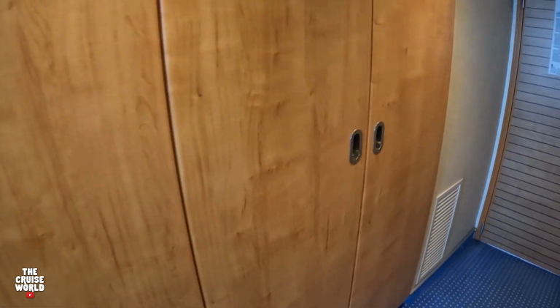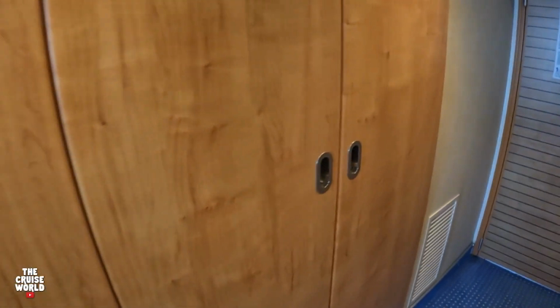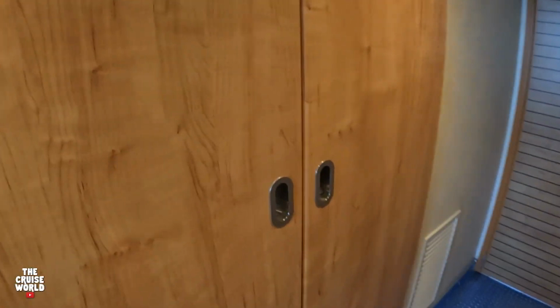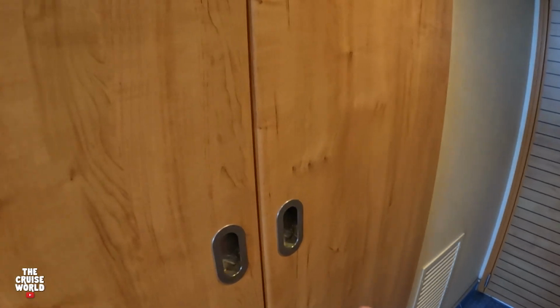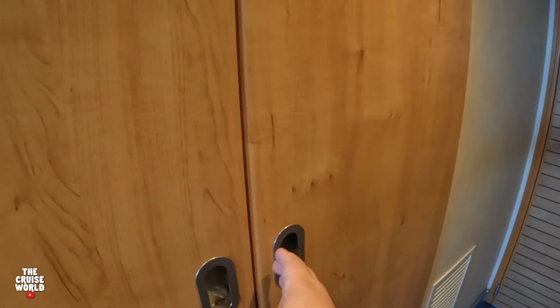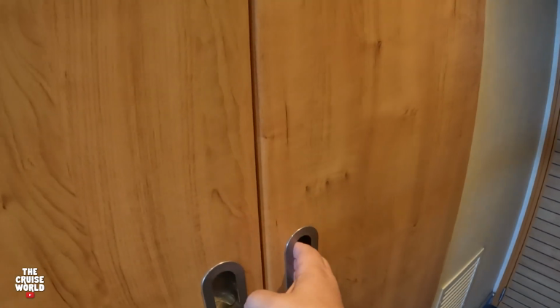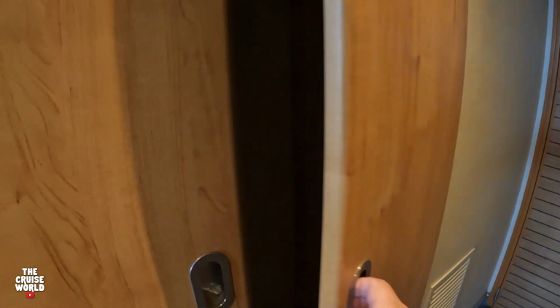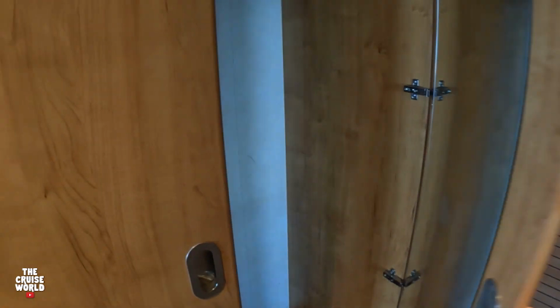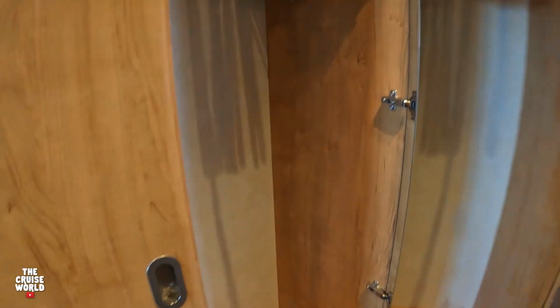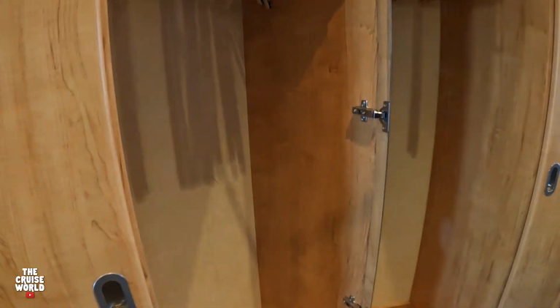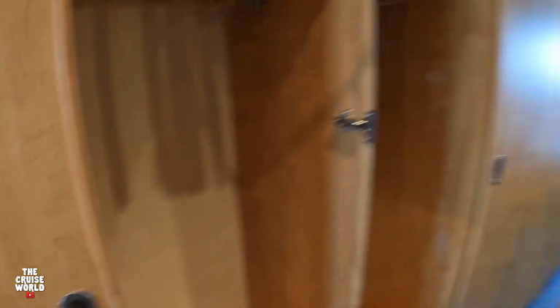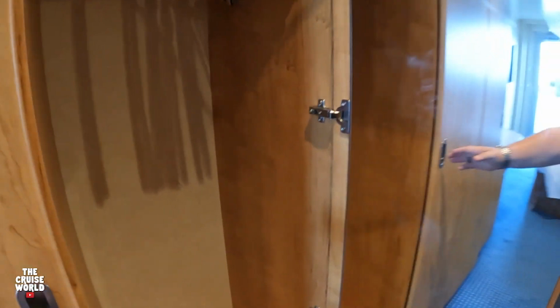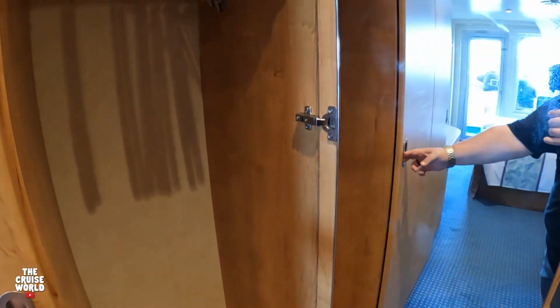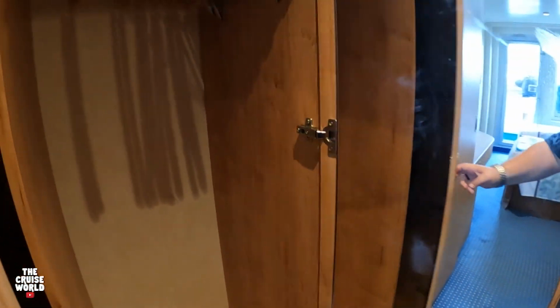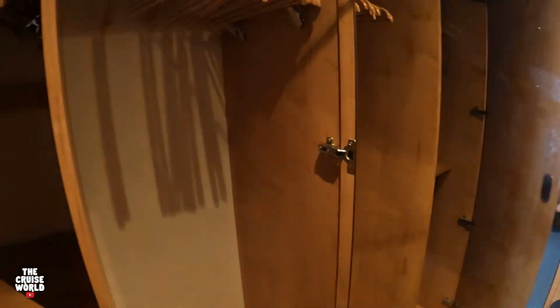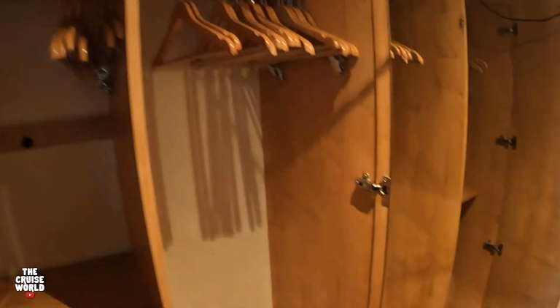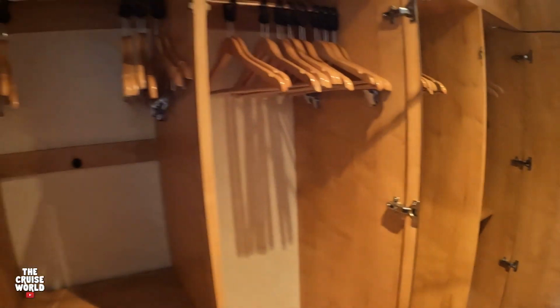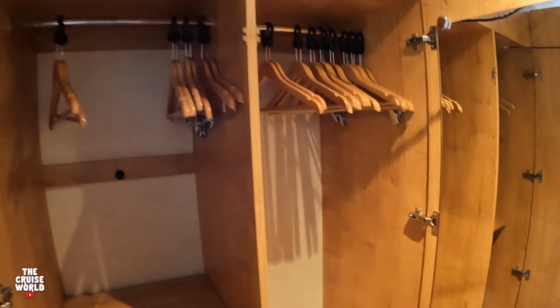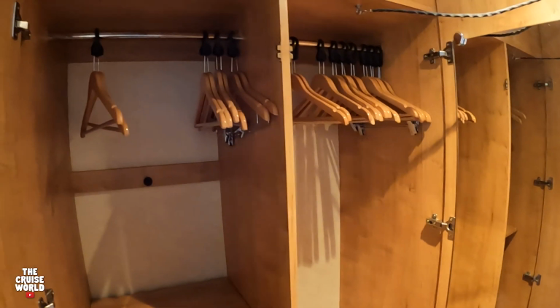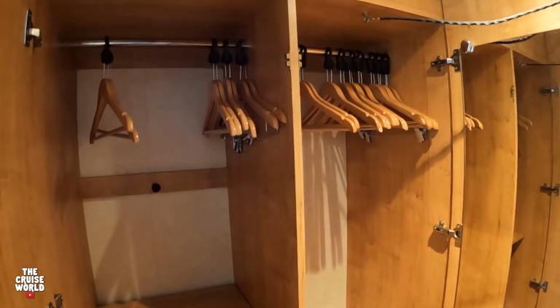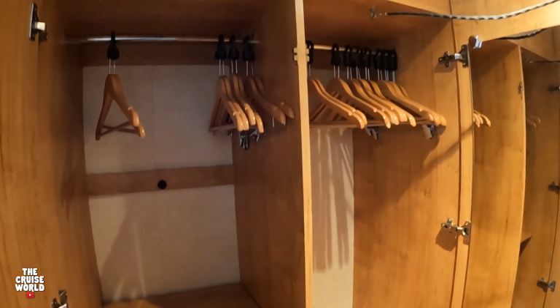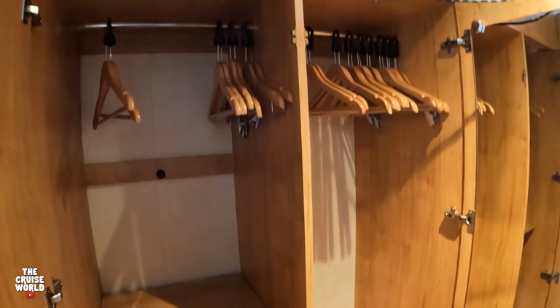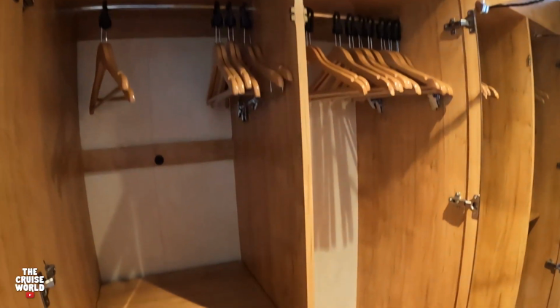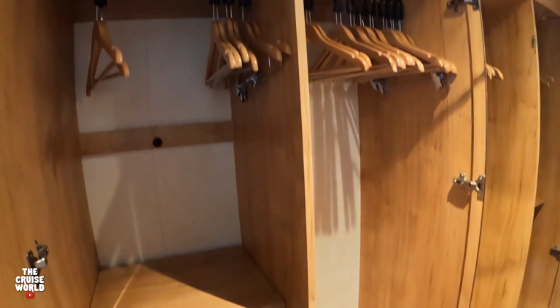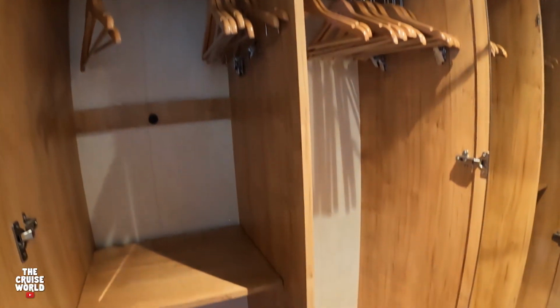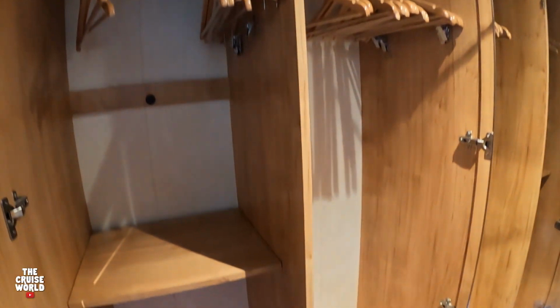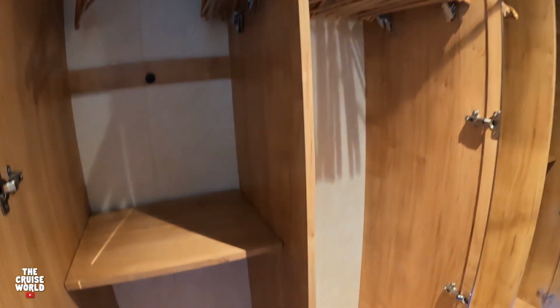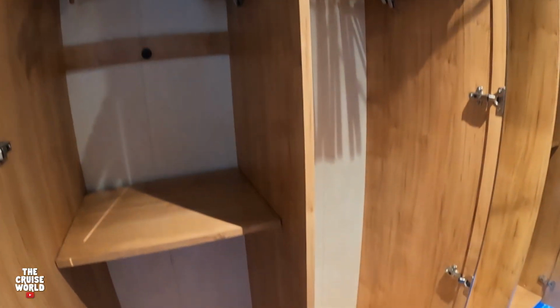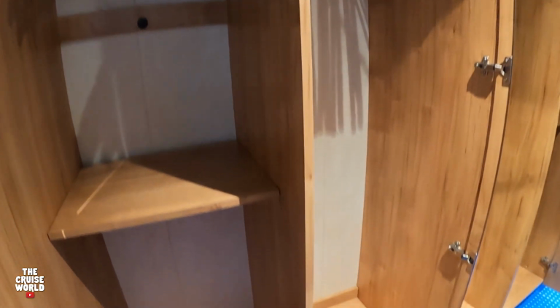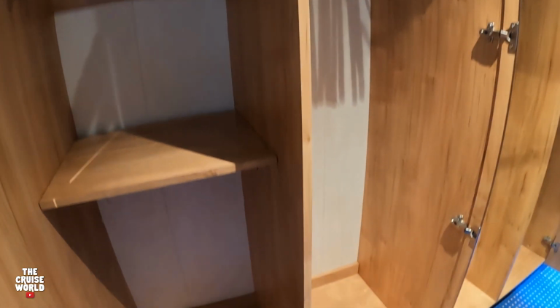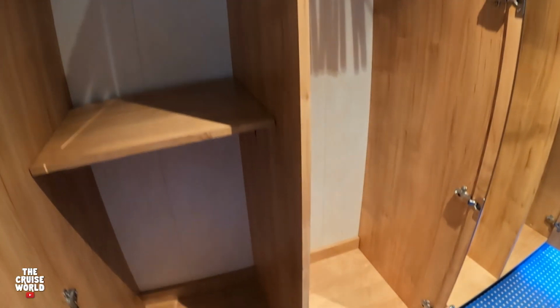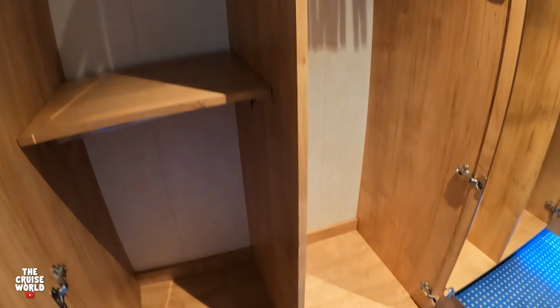As soon as you open this door up you're going to see that you've got a full-length mirror and plenty of hangers for hanging your clothes. On the left side, some more hangers as well as ample storage space.